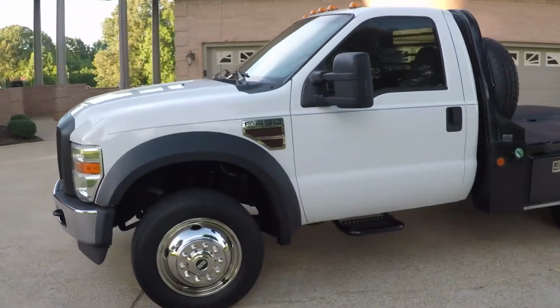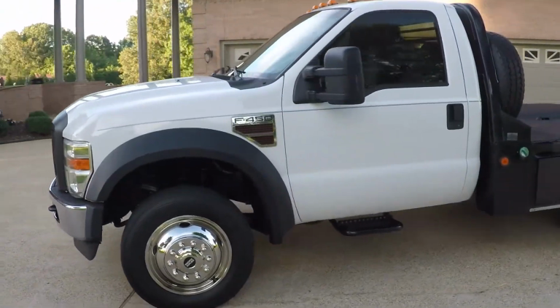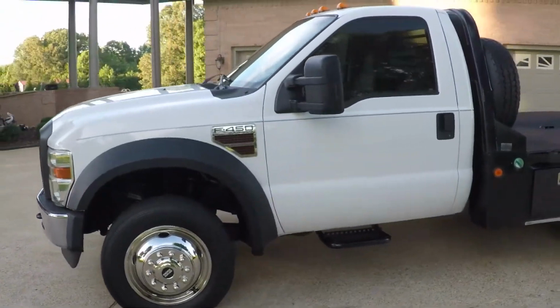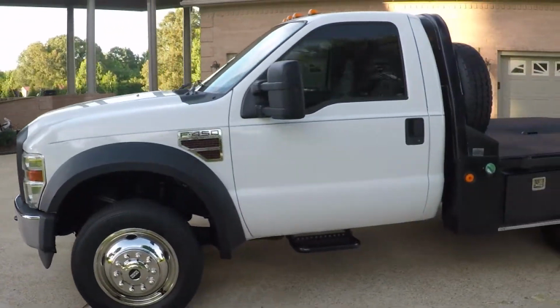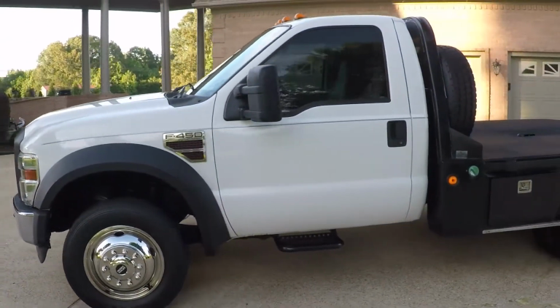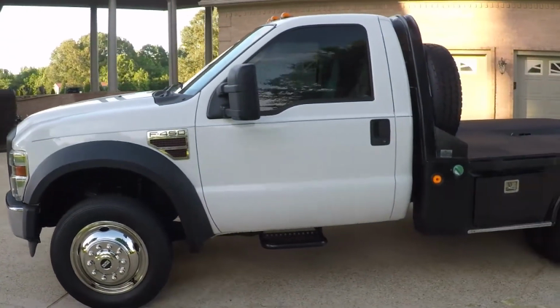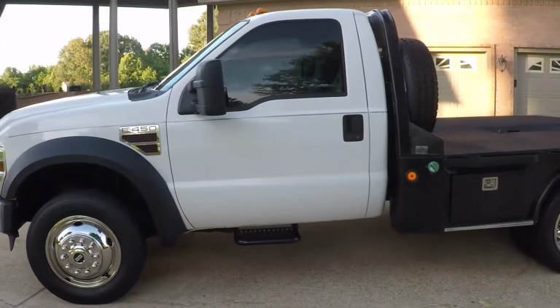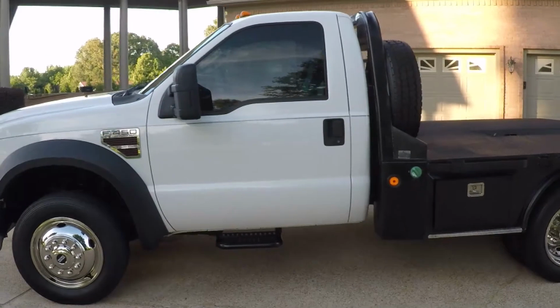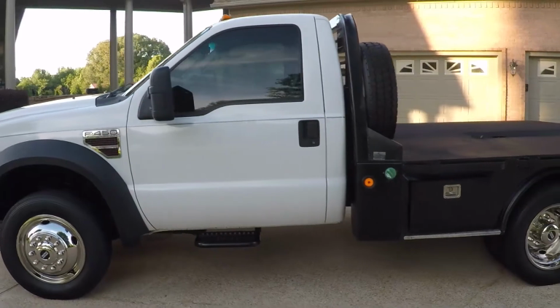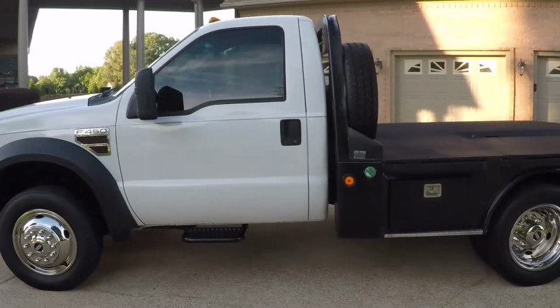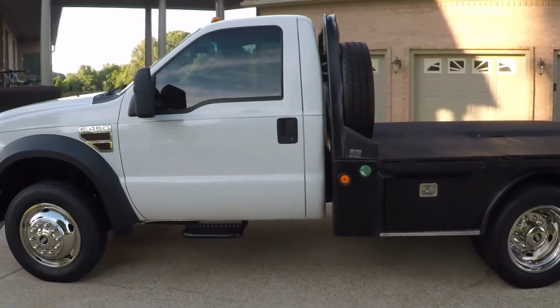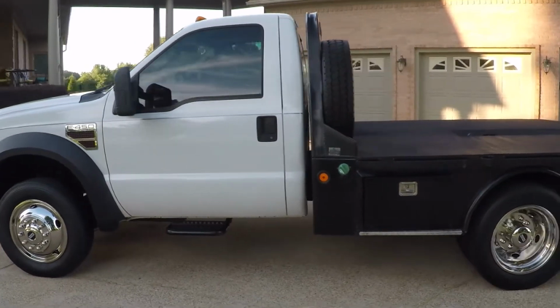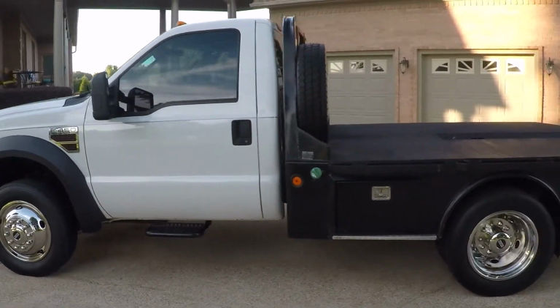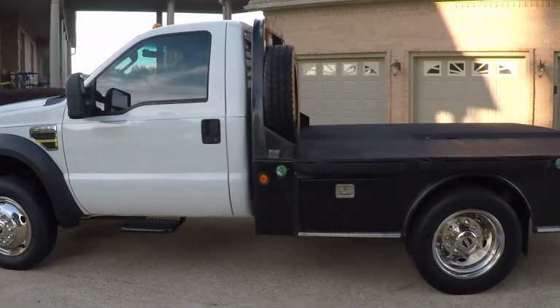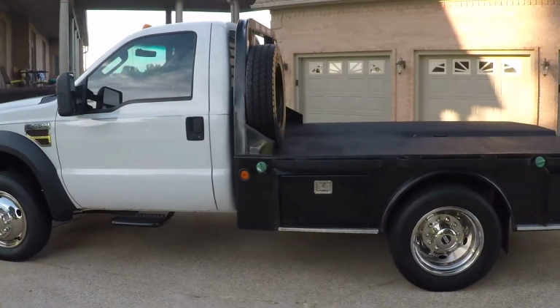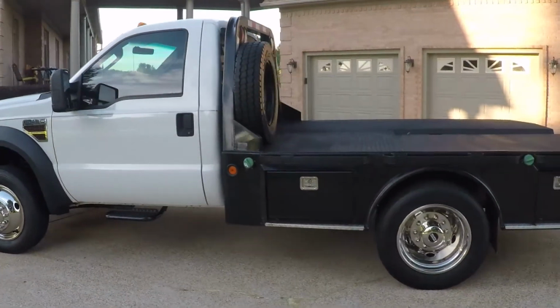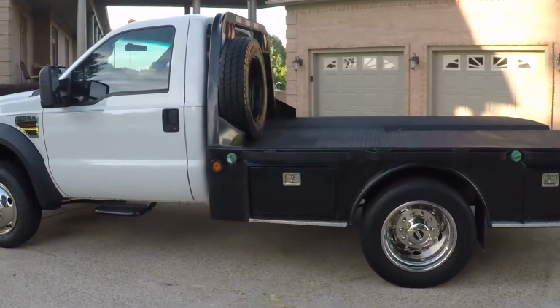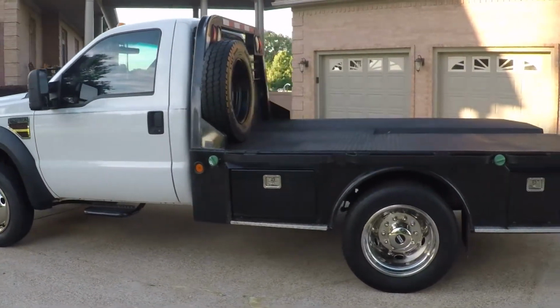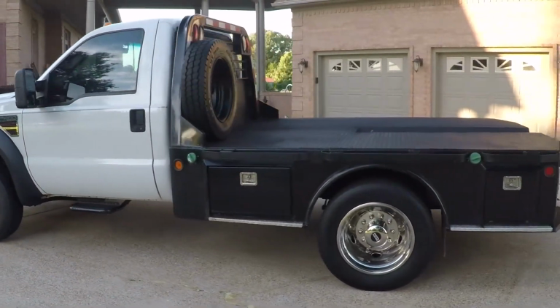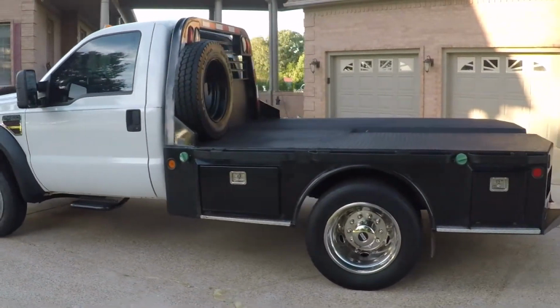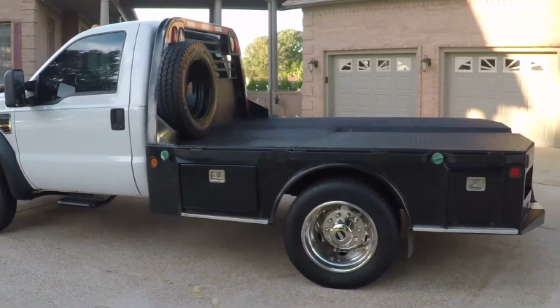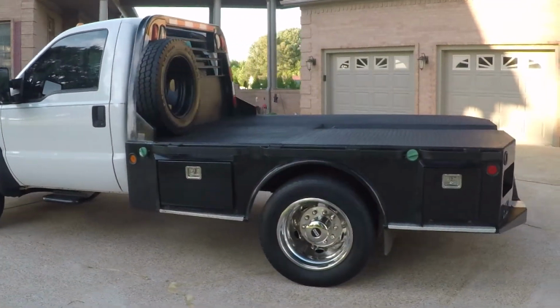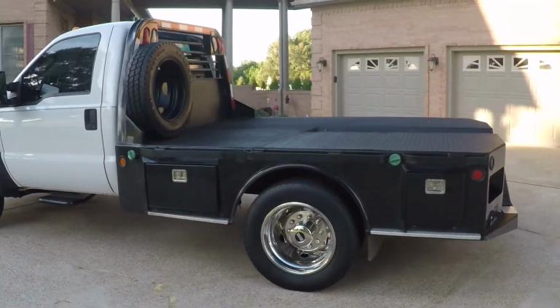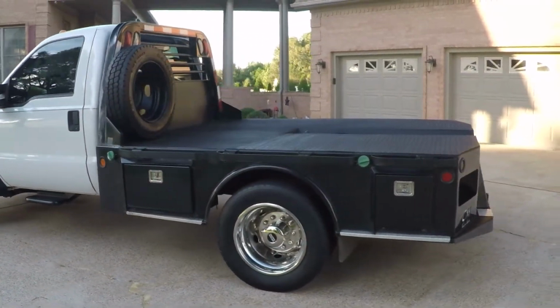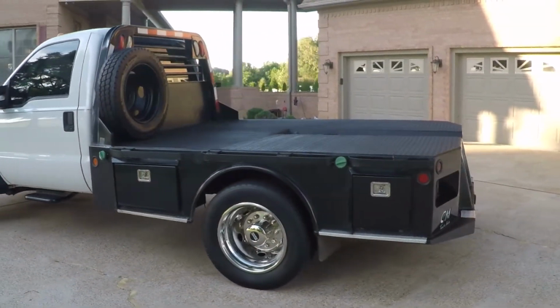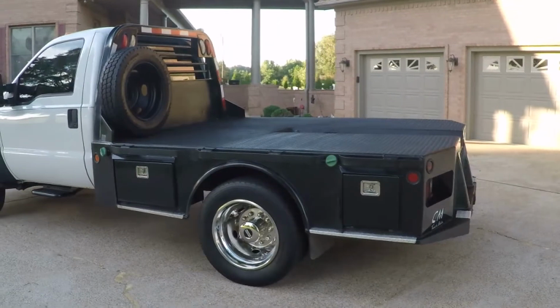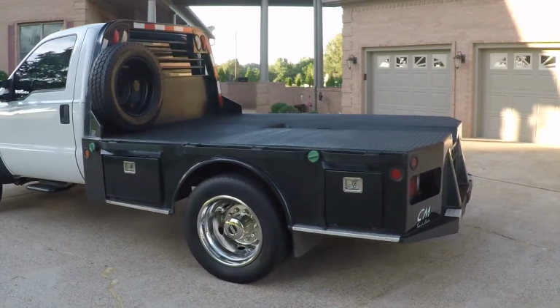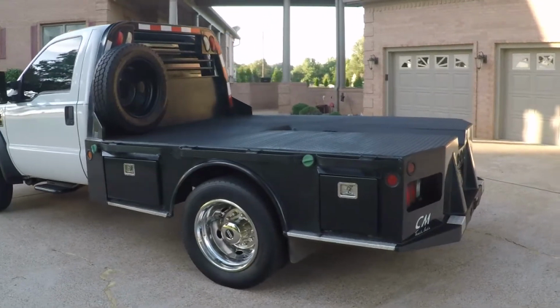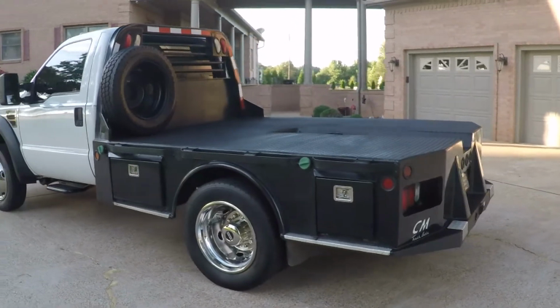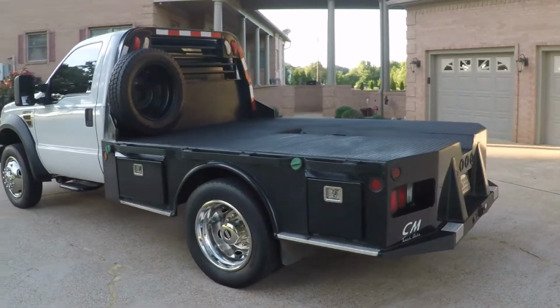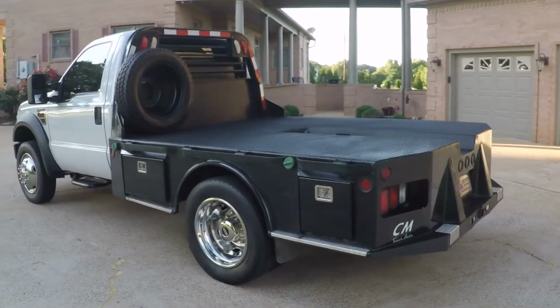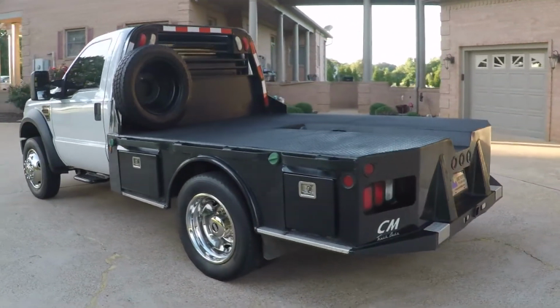Beautiful truck, low miles — only 115,000. It's got a sharp CM flatbed with four toolboxes.